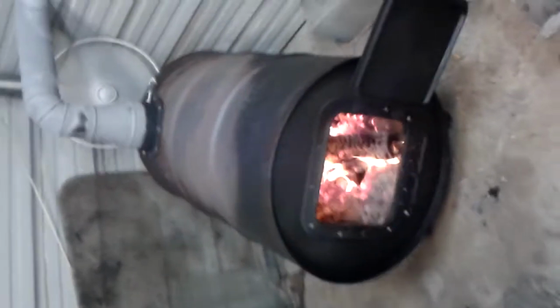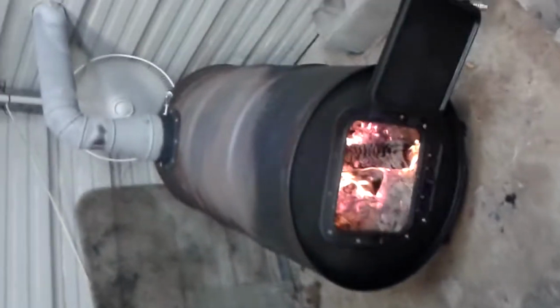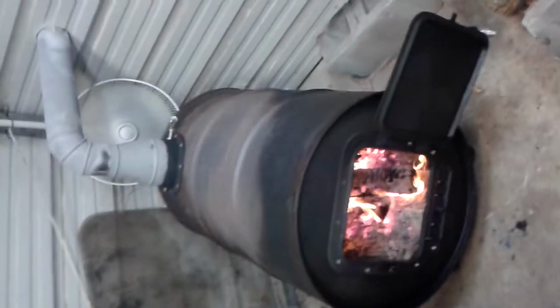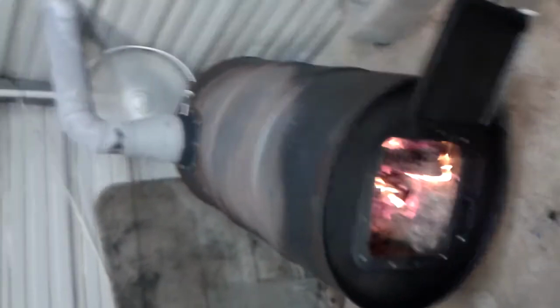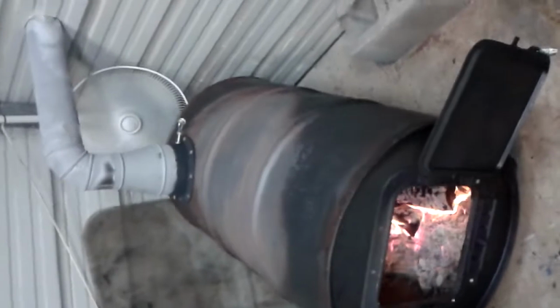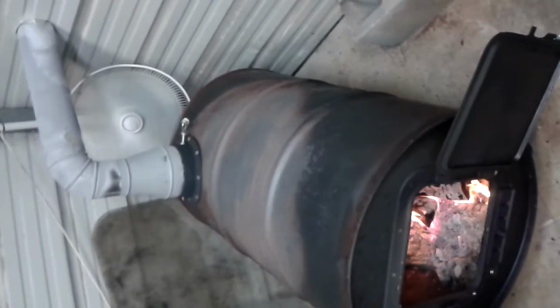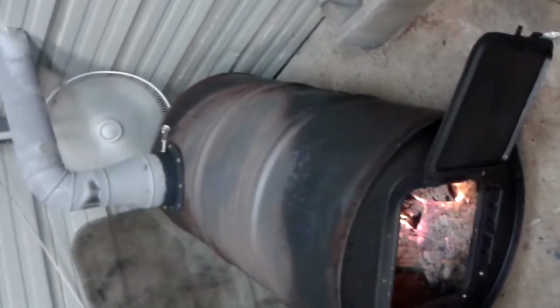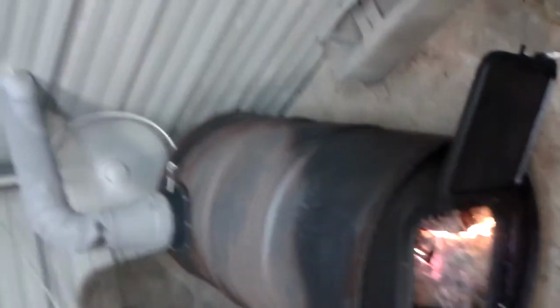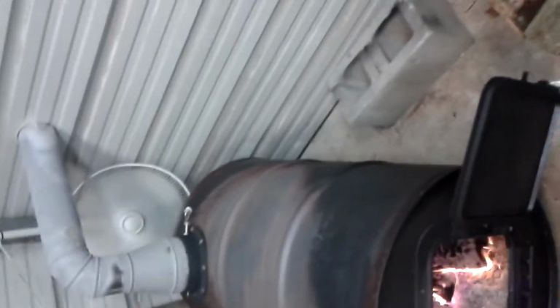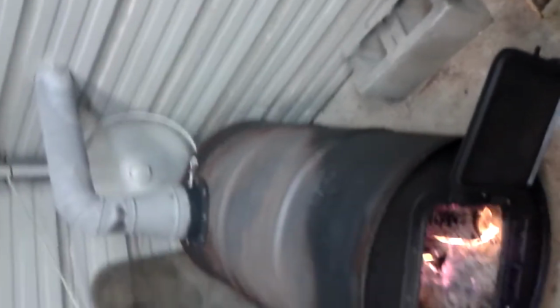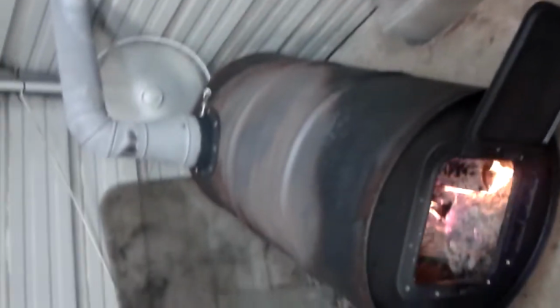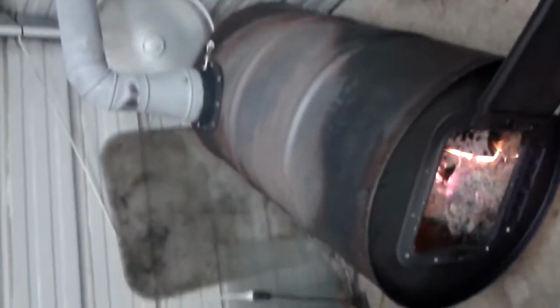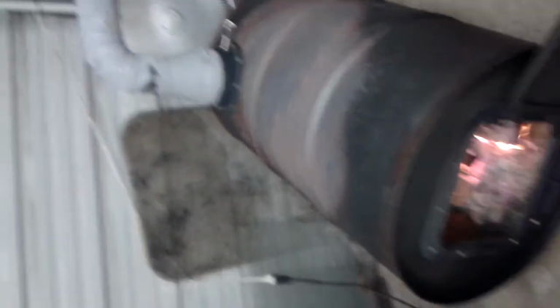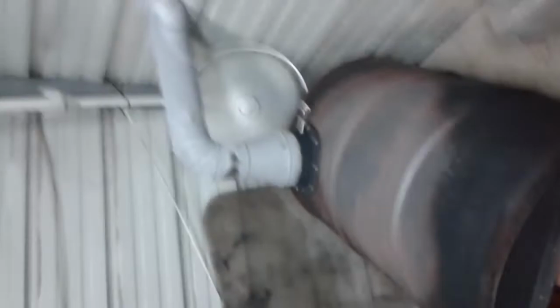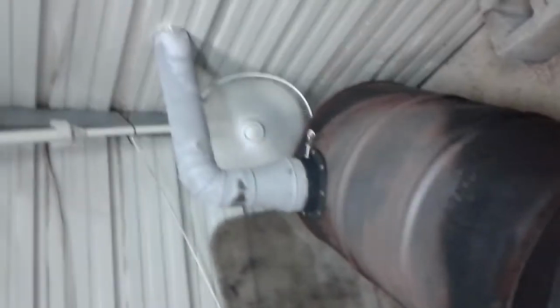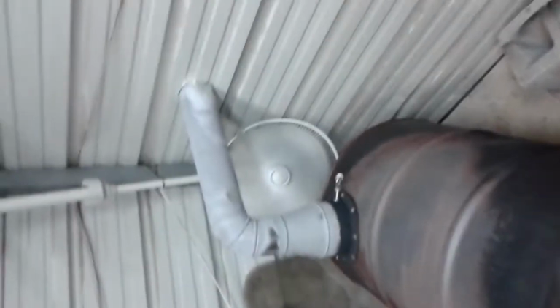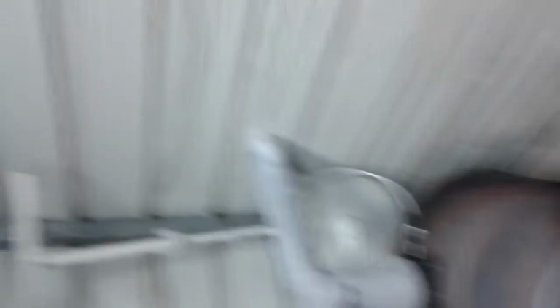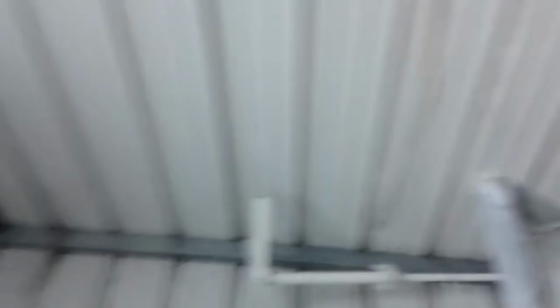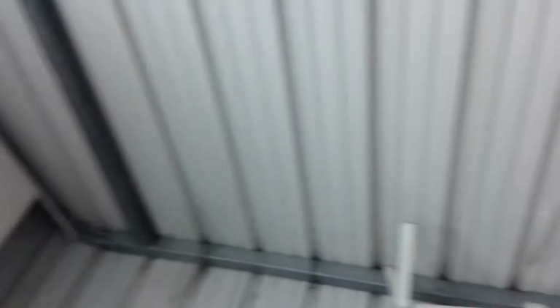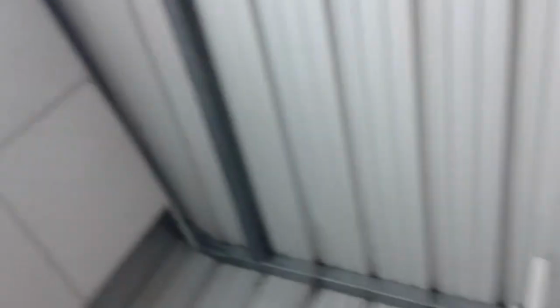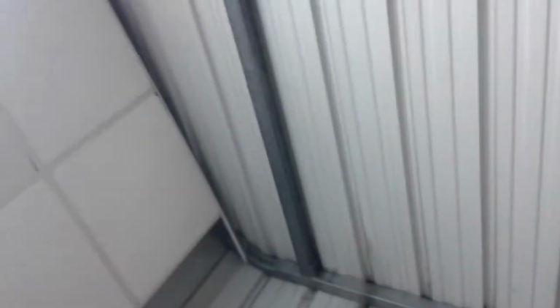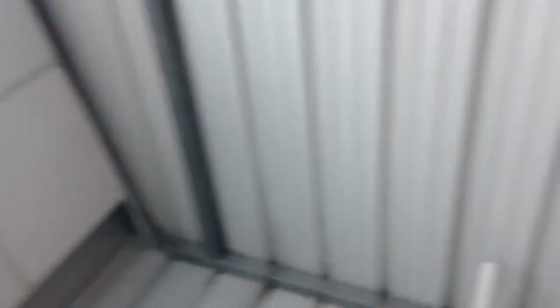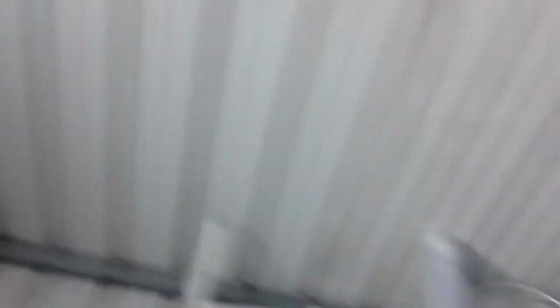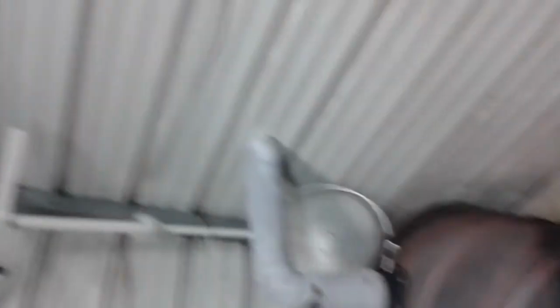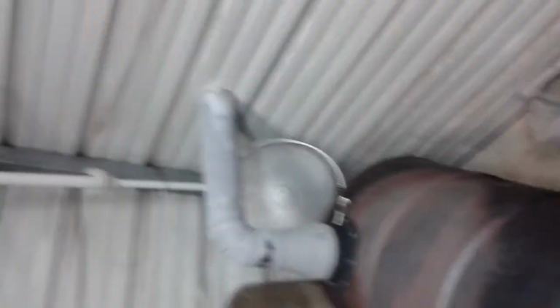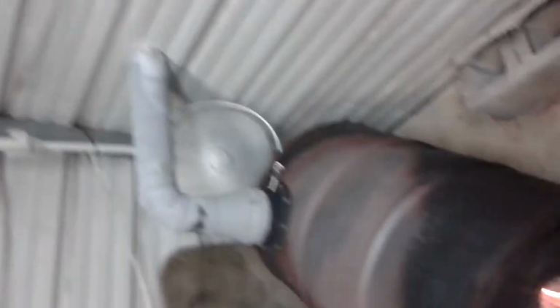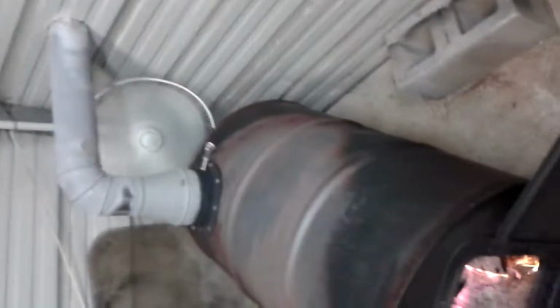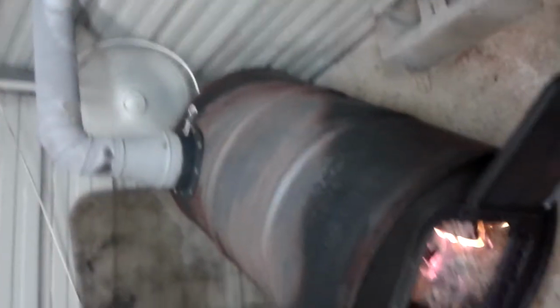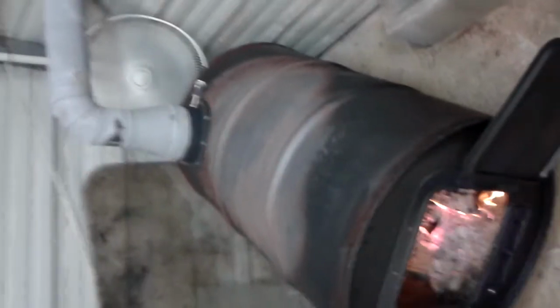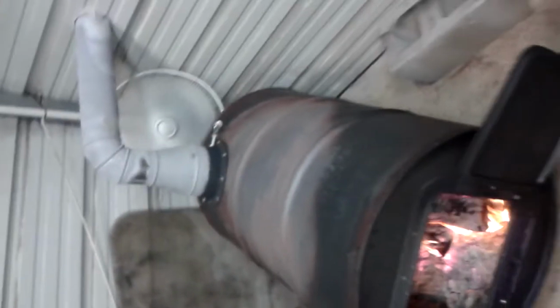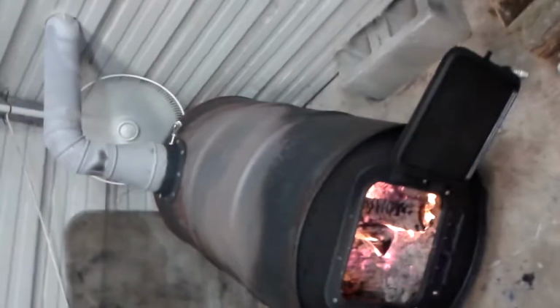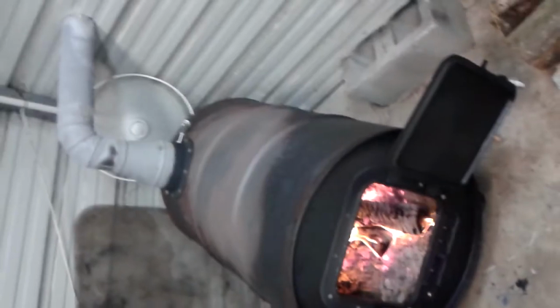It's working pretty good. It's got a little fan behind it blowing the heat off of it. My pipe goes out and goes through the top of my building. As you can see, it ain't smoking.